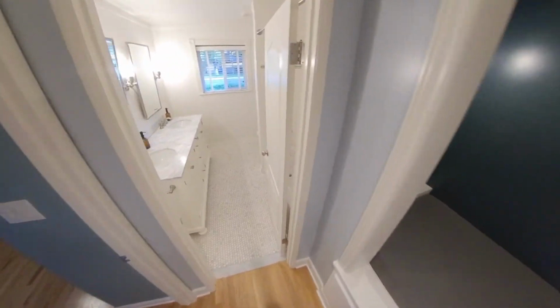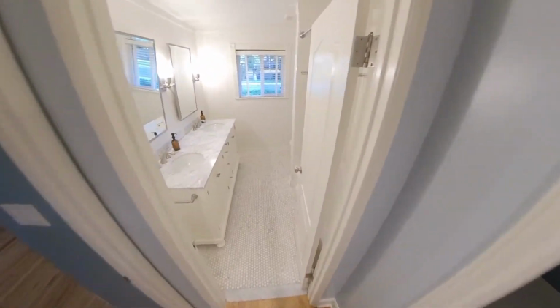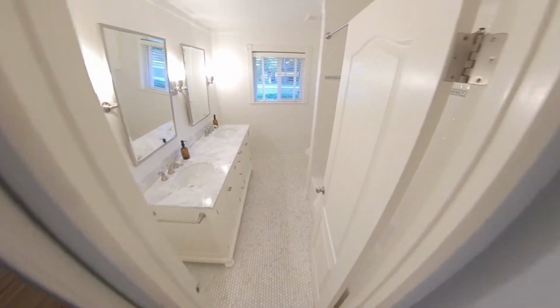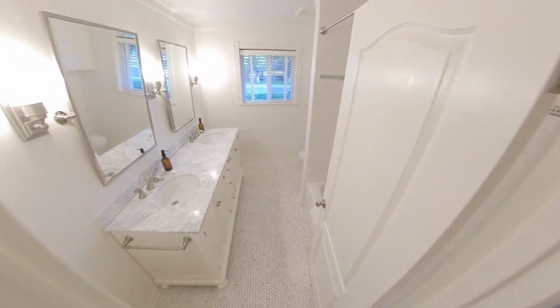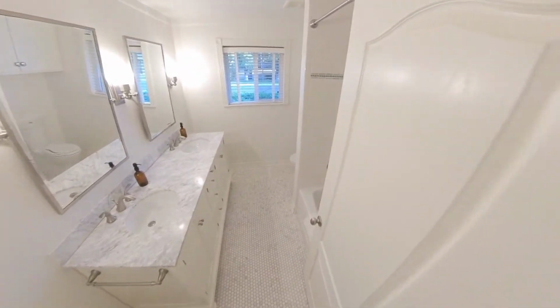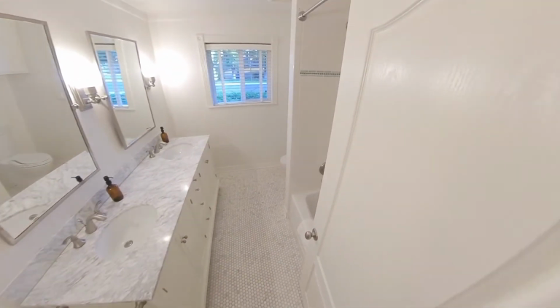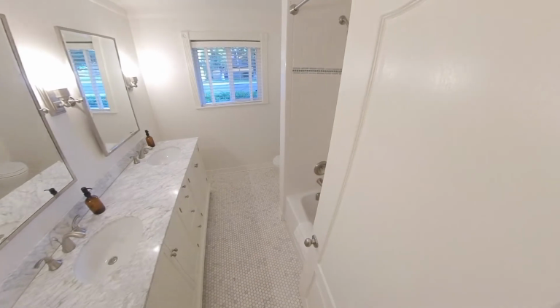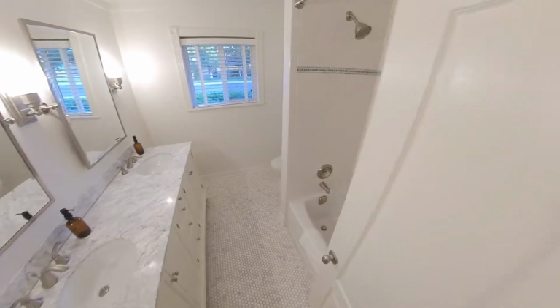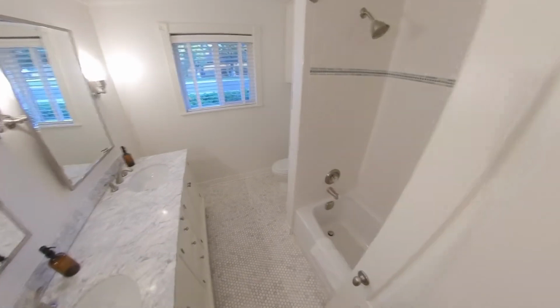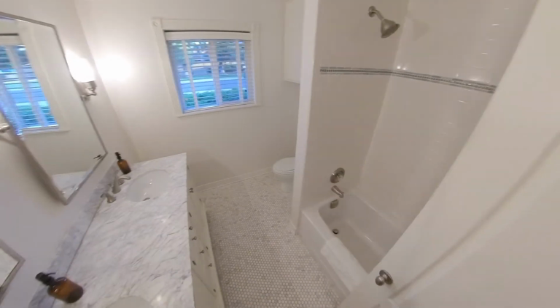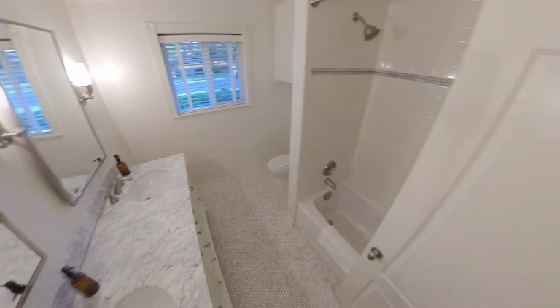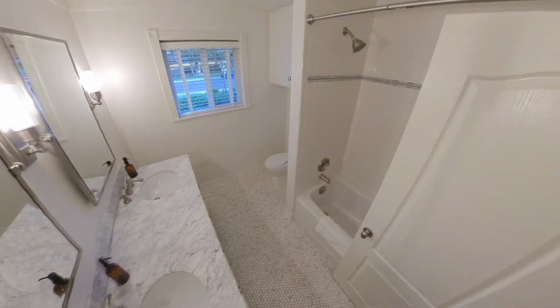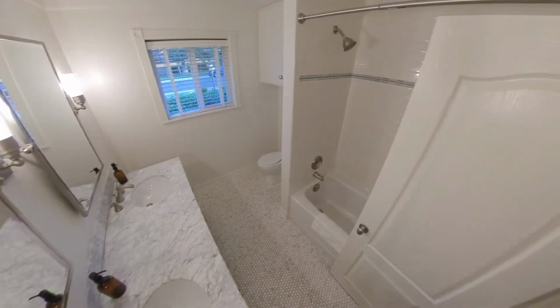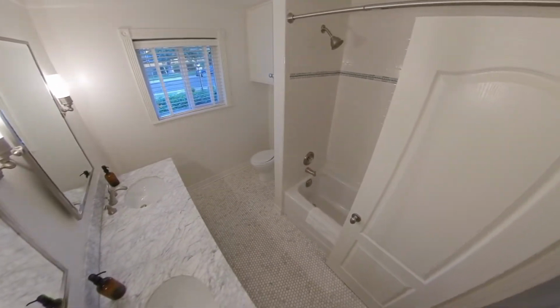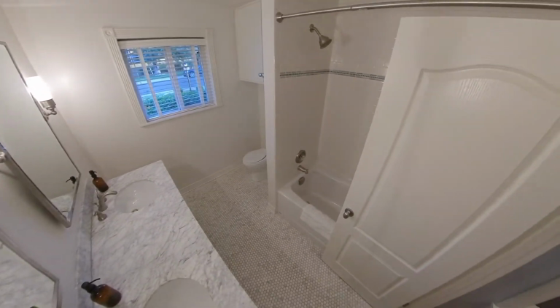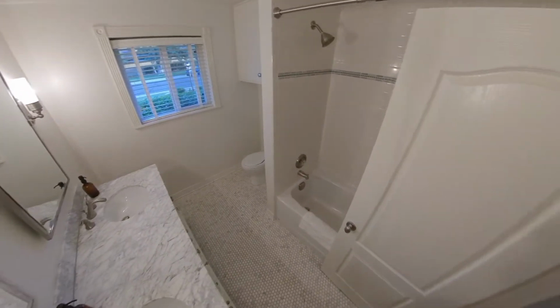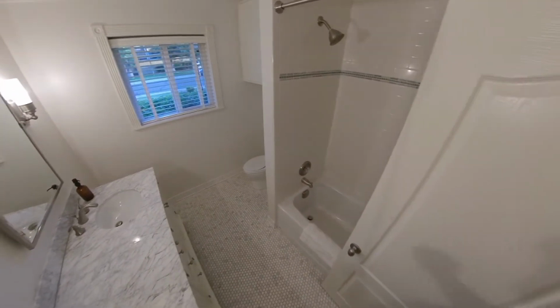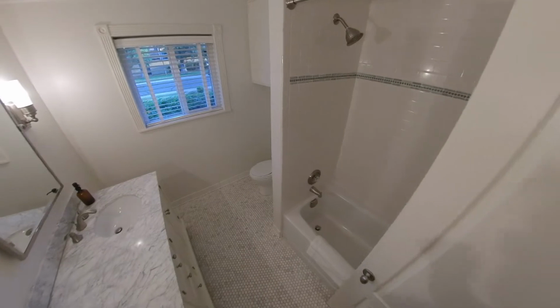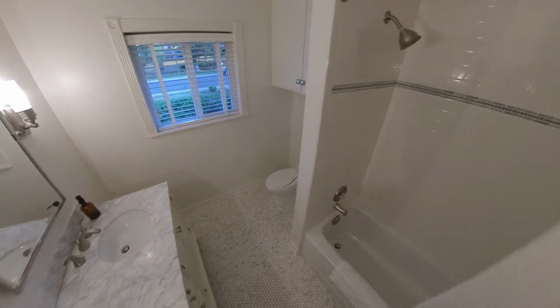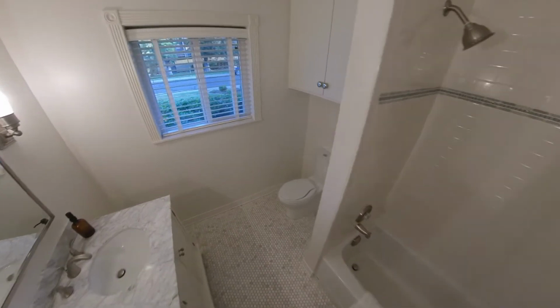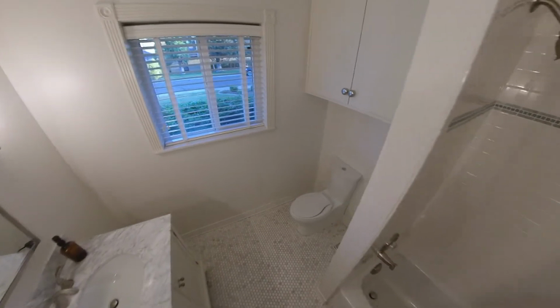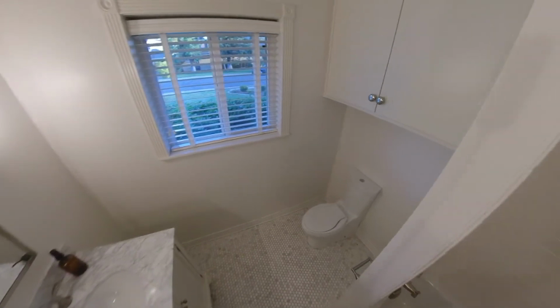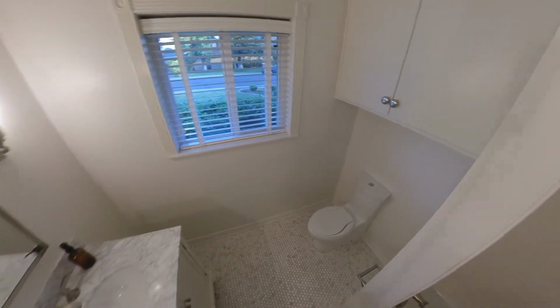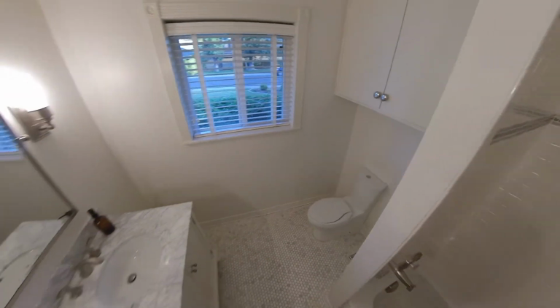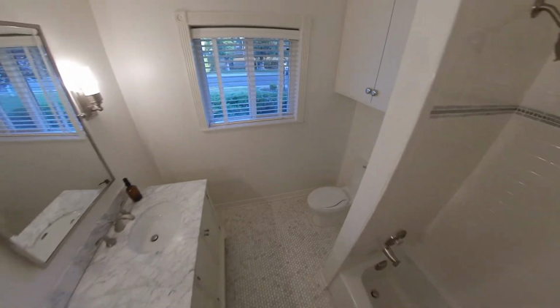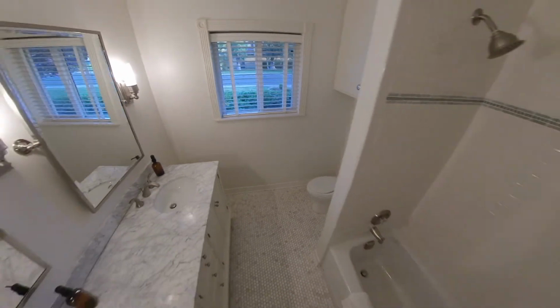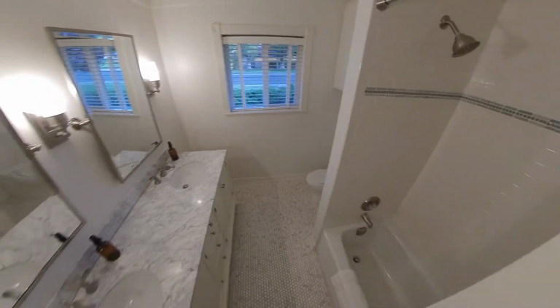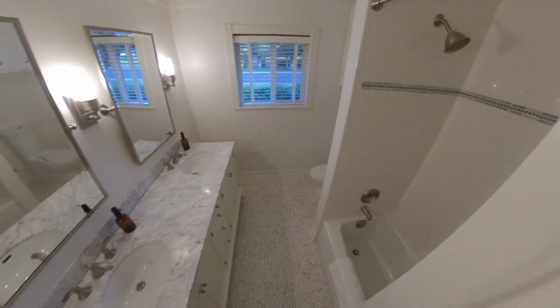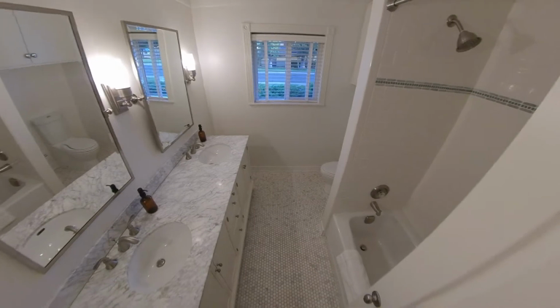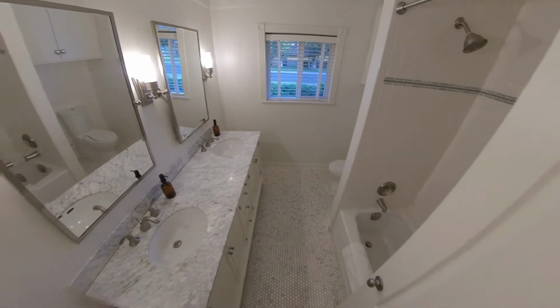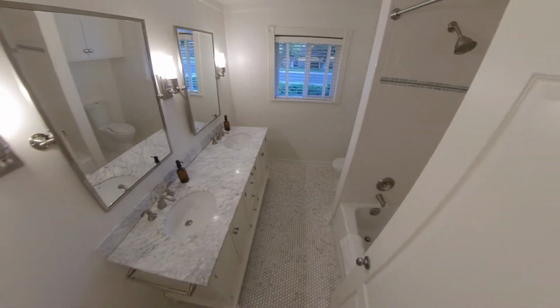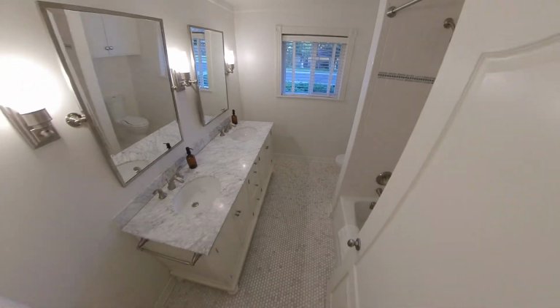All the bathrooms — most of the house was redone in 2017. Tub-shower combo in here, newer toilets, hex penny tiles, marble countertops, and dual vanity.